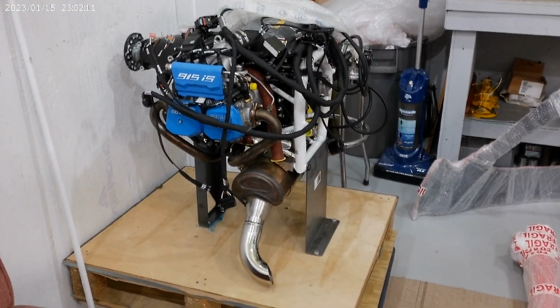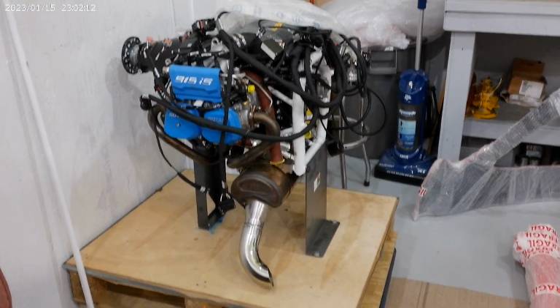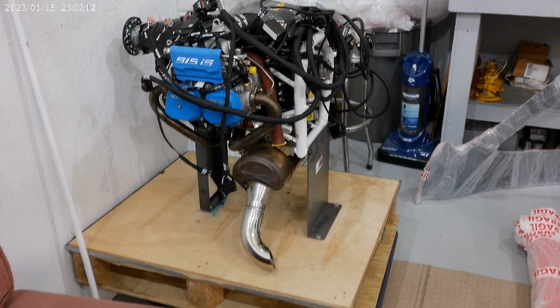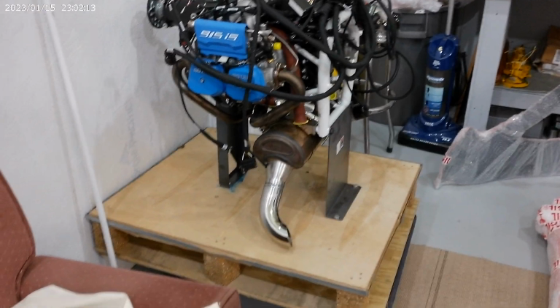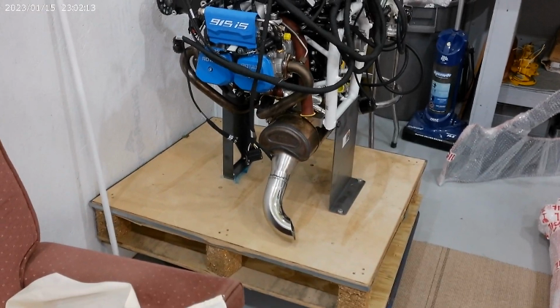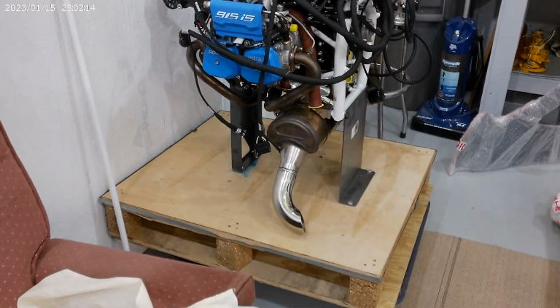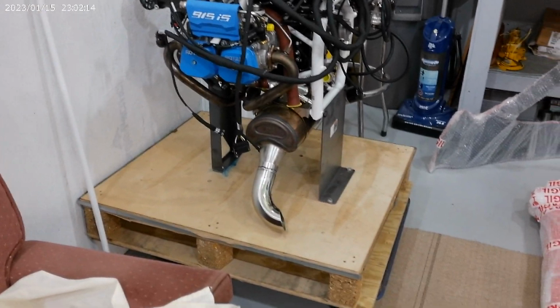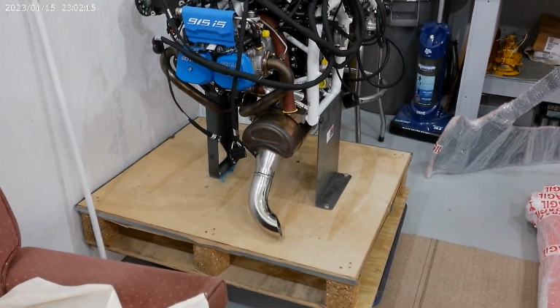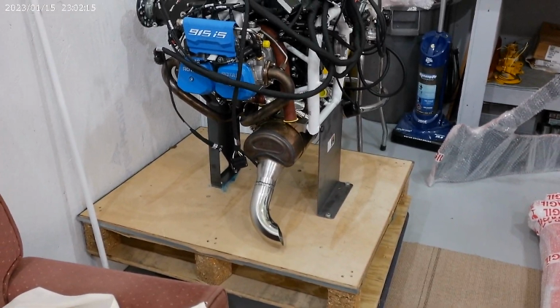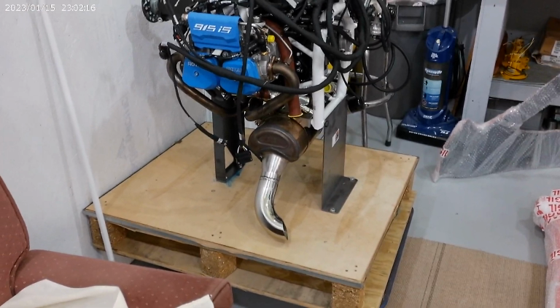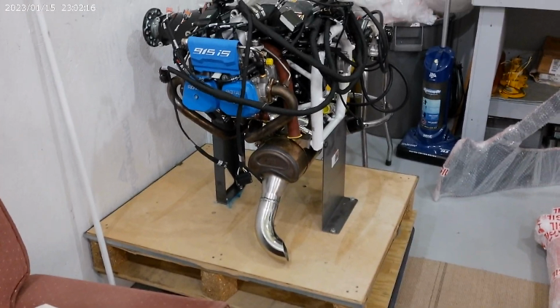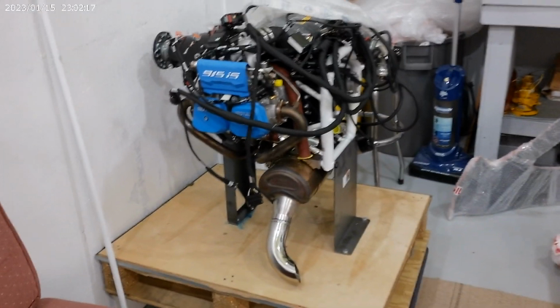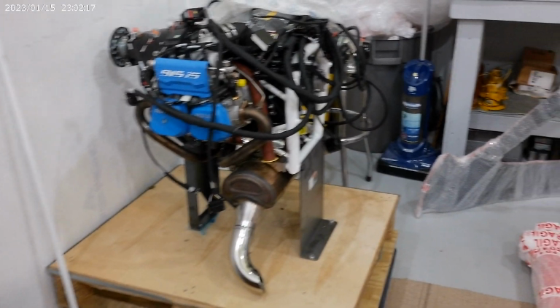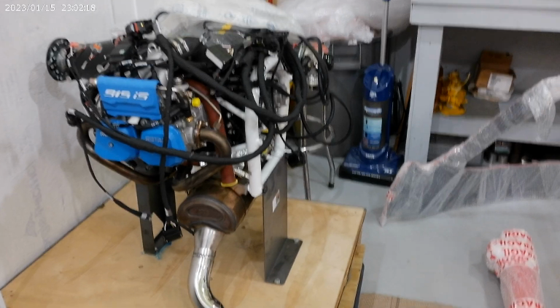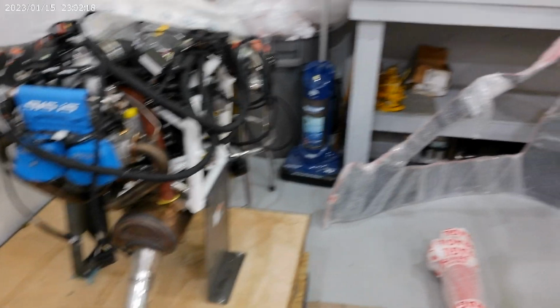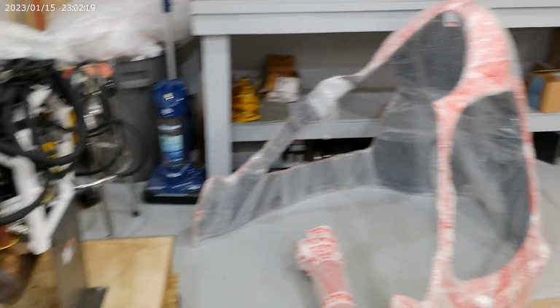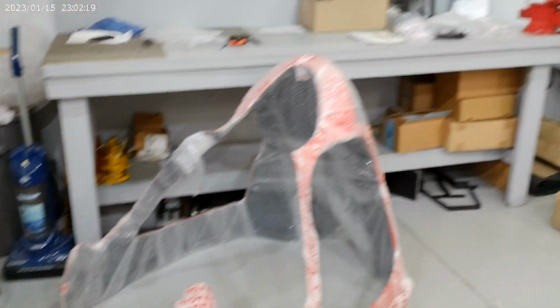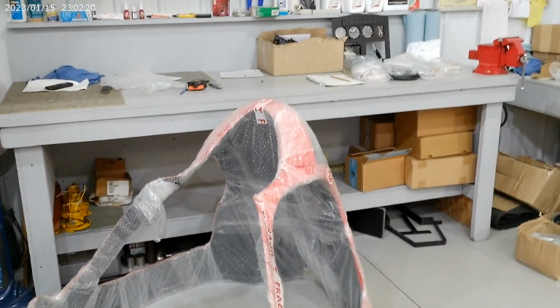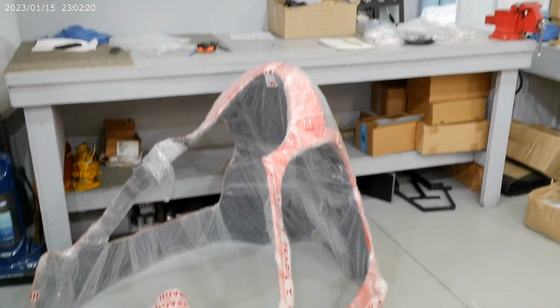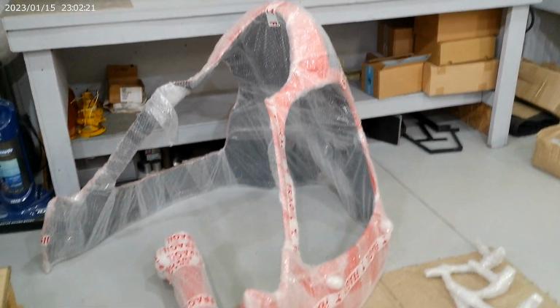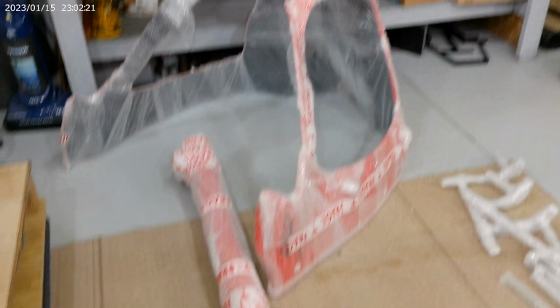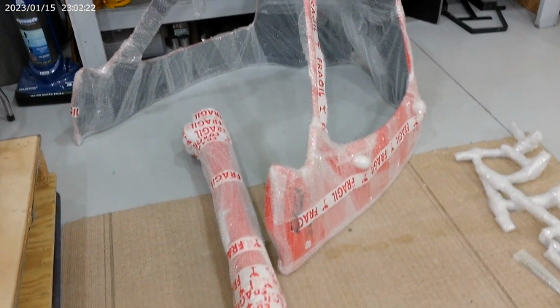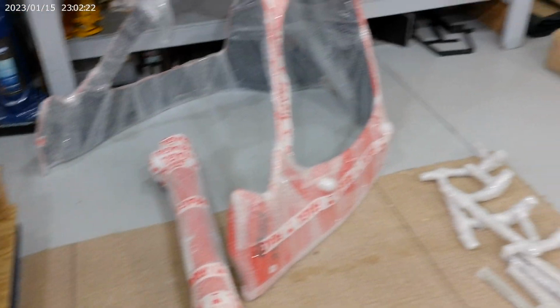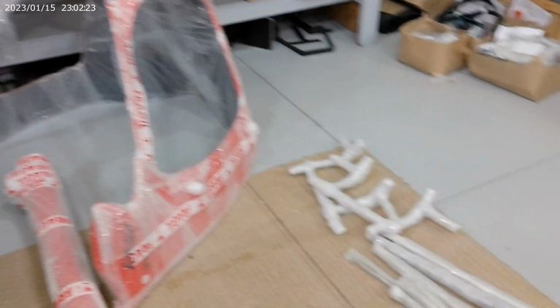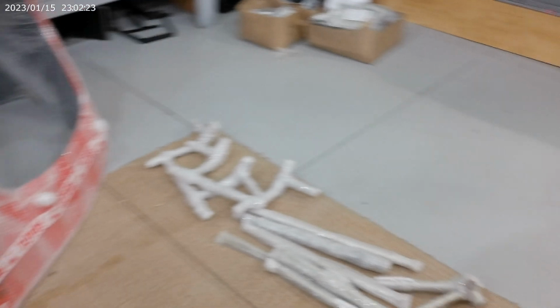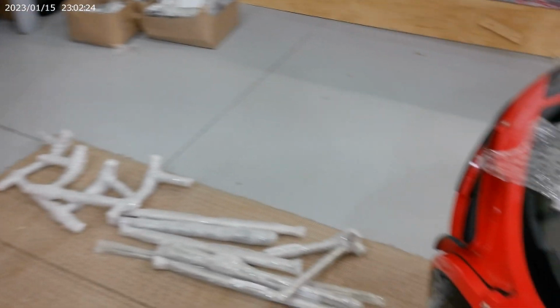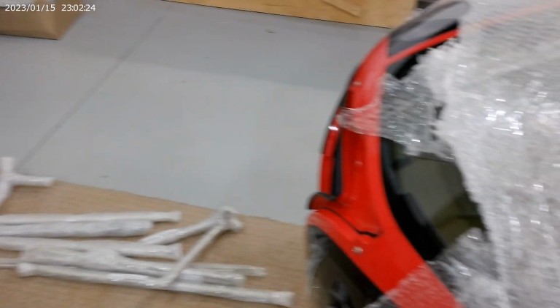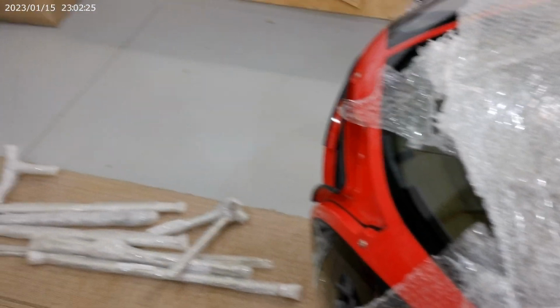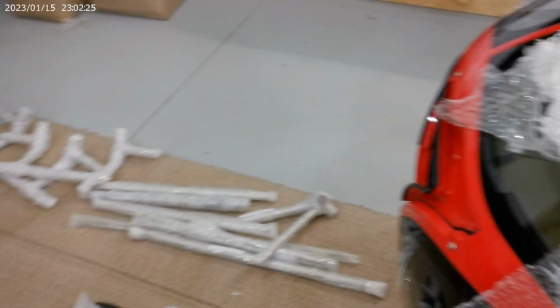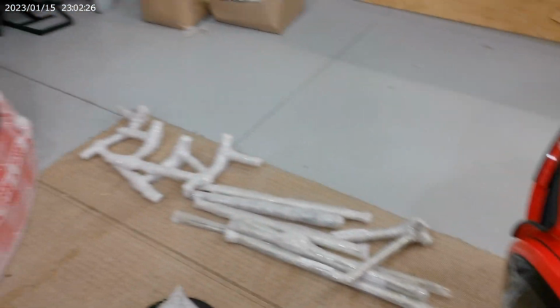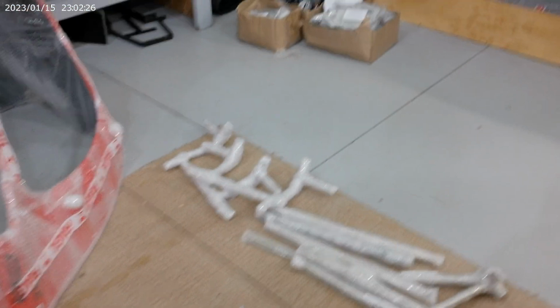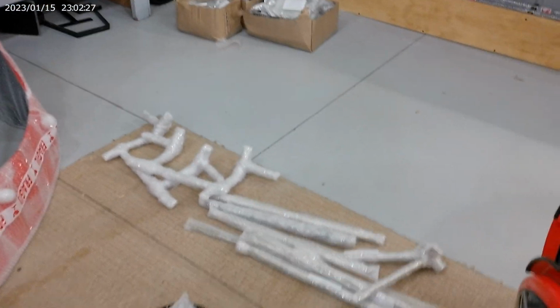I did the modification on the exhaust pipe — cut the straight pipe off and put the curved one on. Here's the rest of the cabin area and all the other pieces are still wrapped.